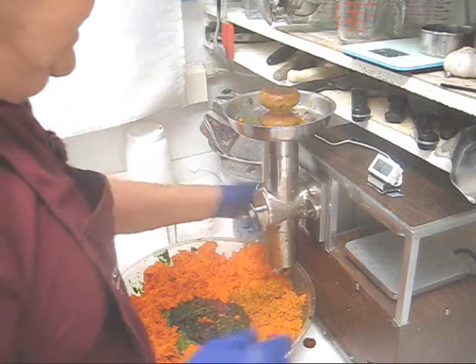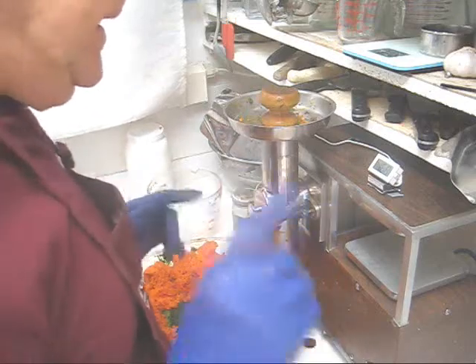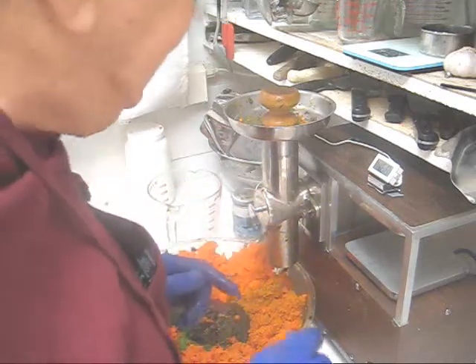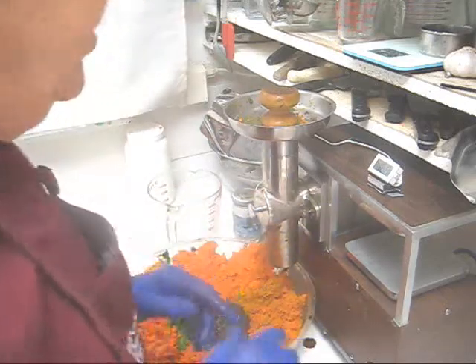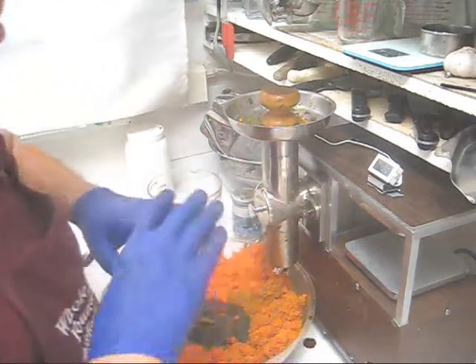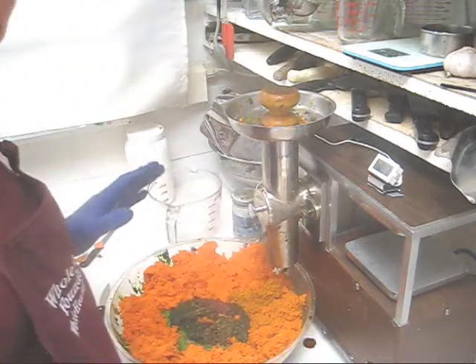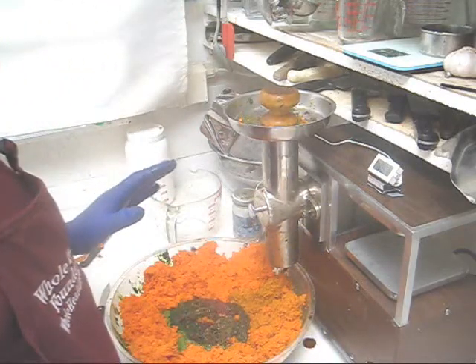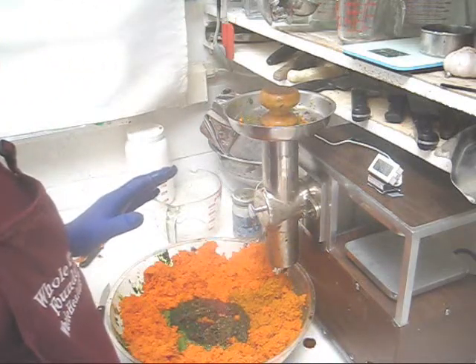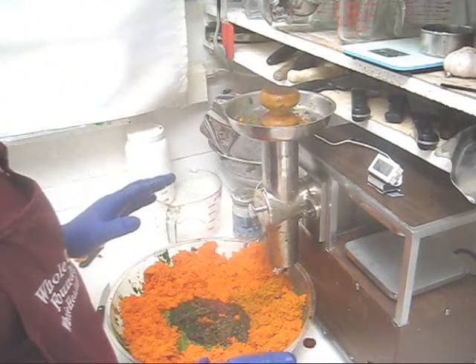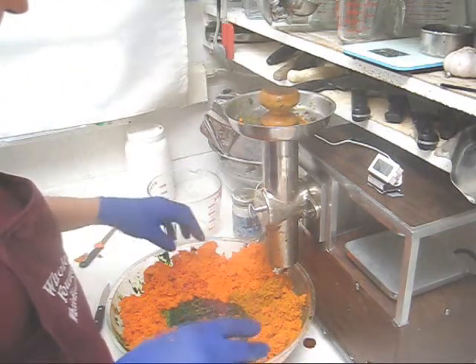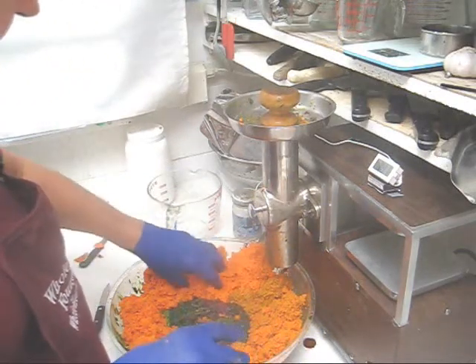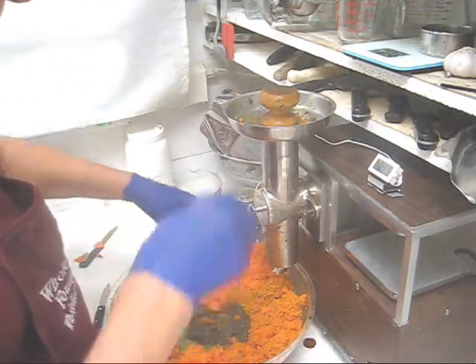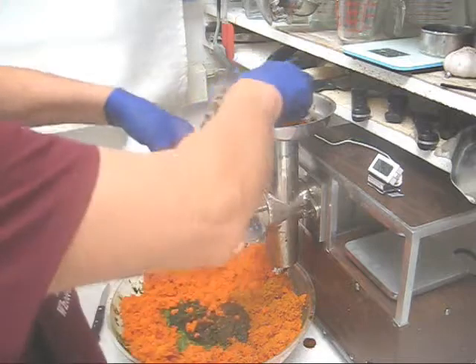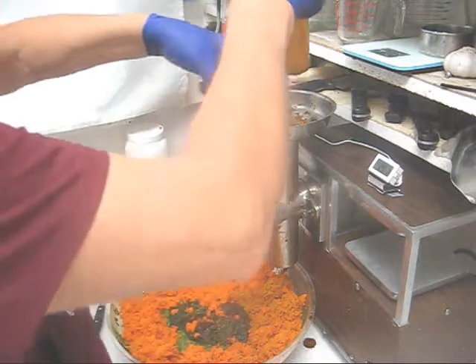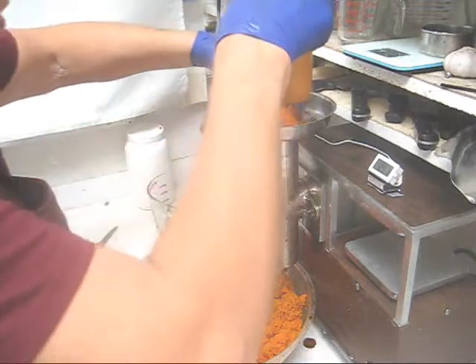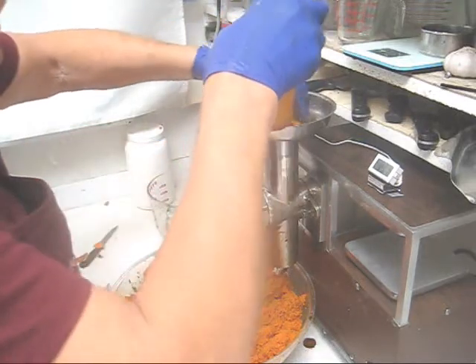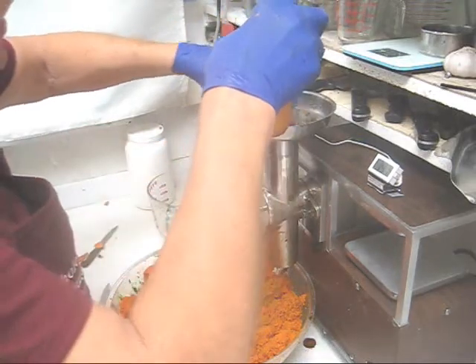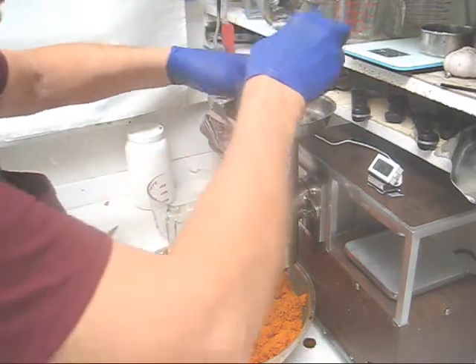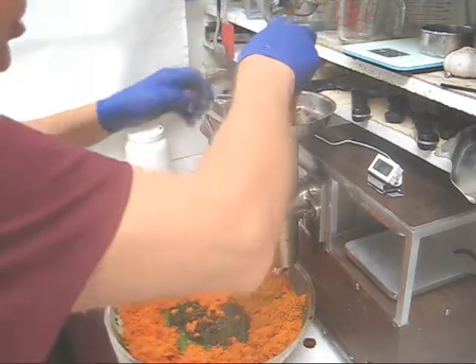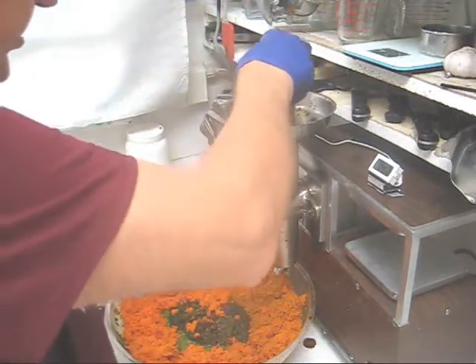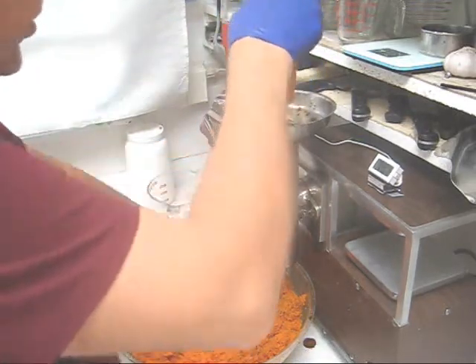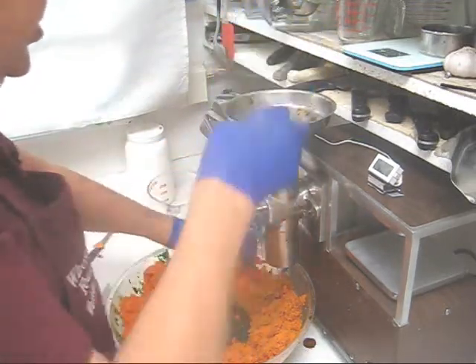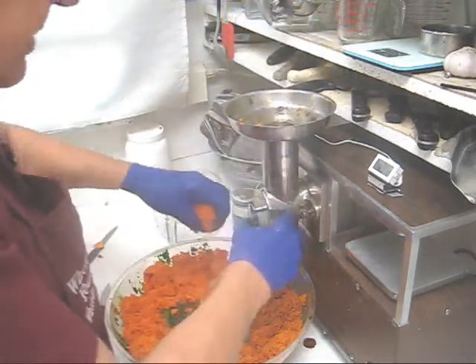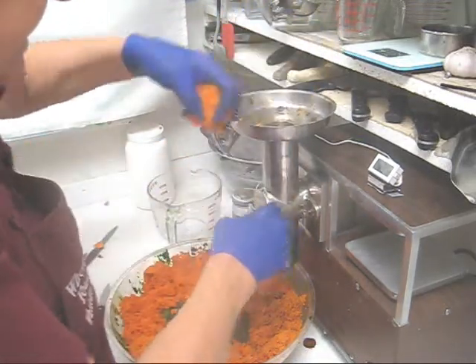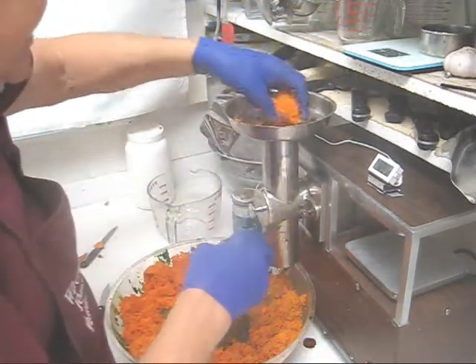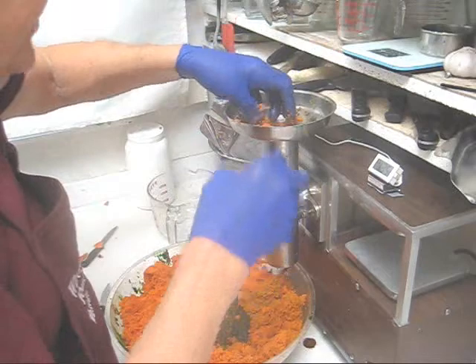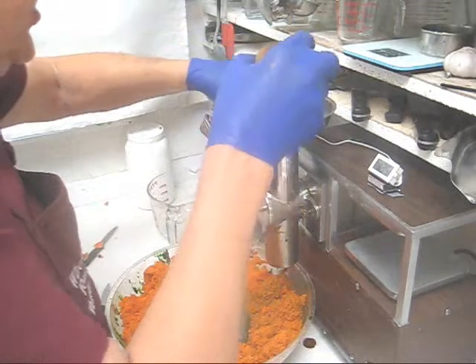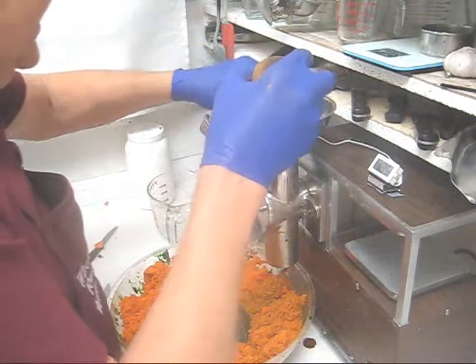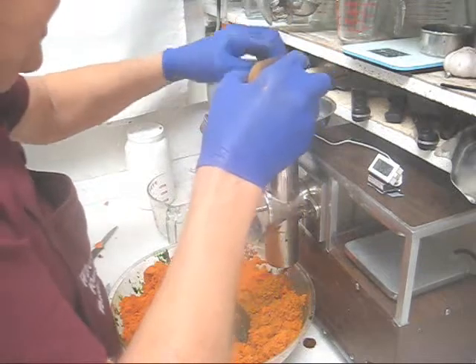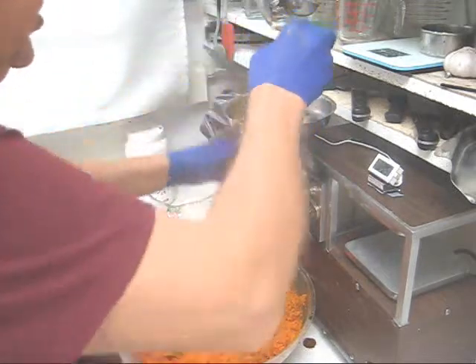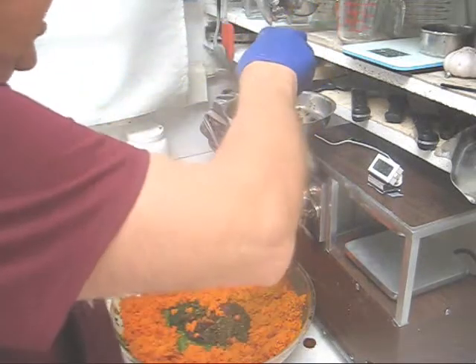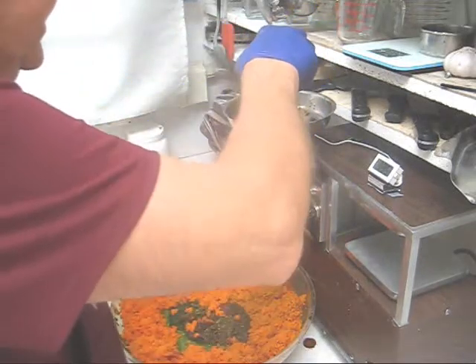Now one little tip: when you're done with everything you're going to do, take some pulp, put it in here, and what you're going to do is force through any plug of juice or any plug of produce that you have in there.